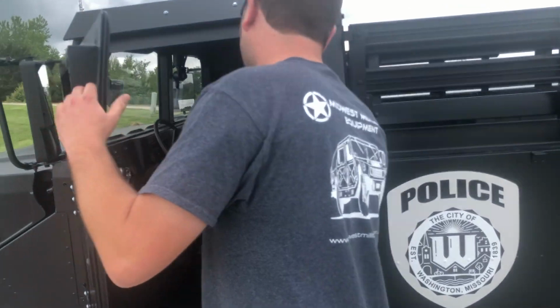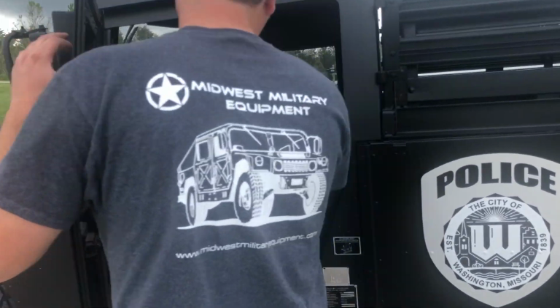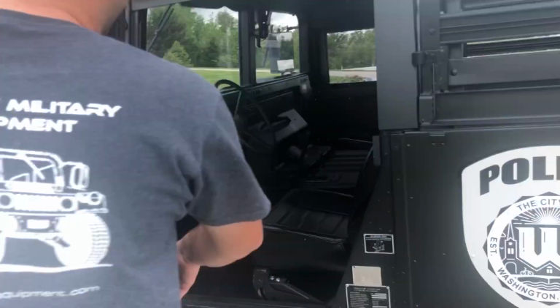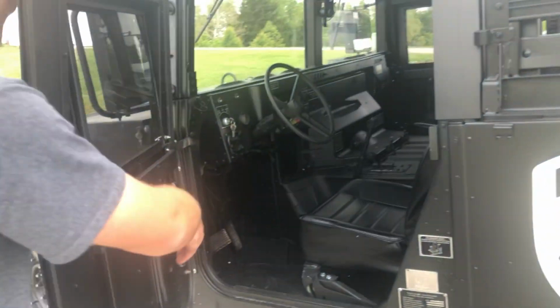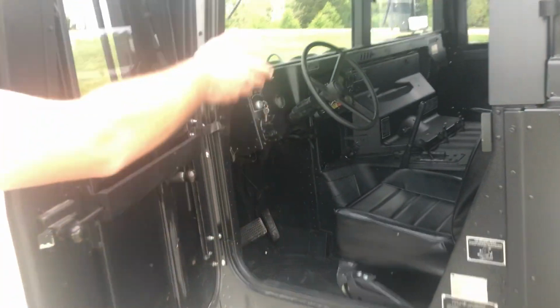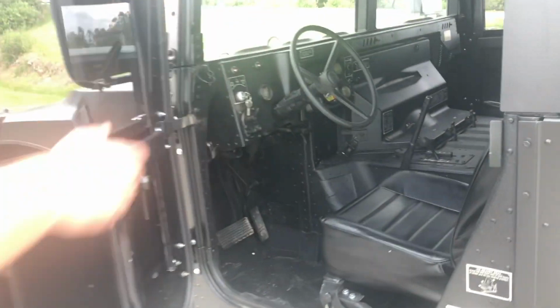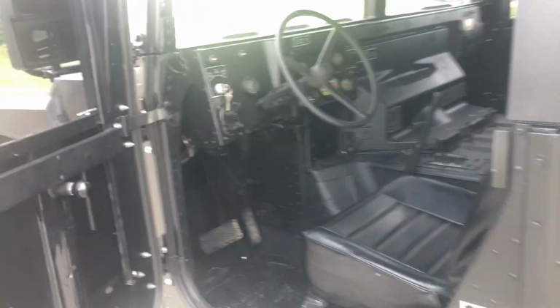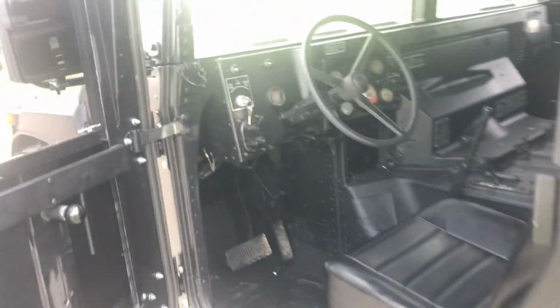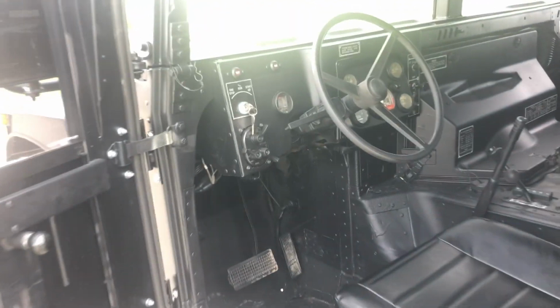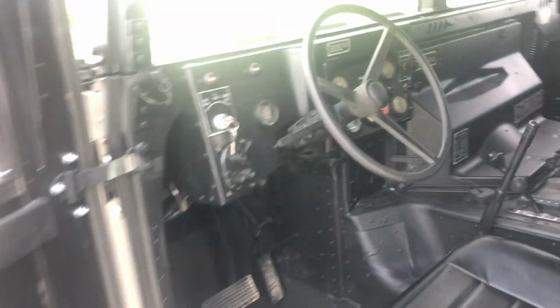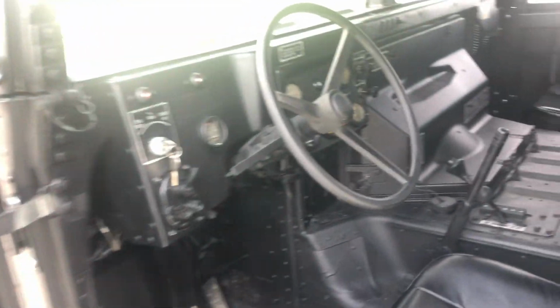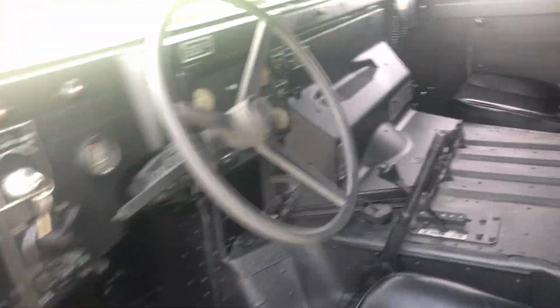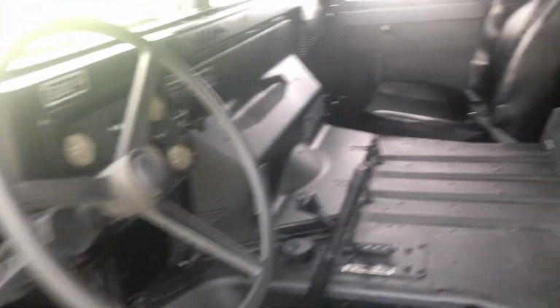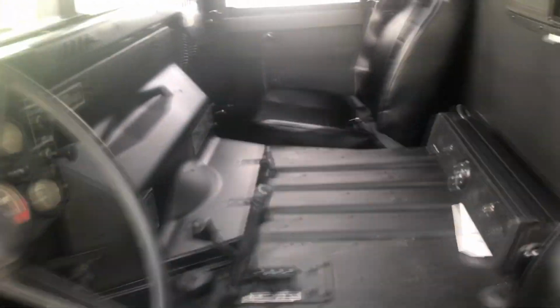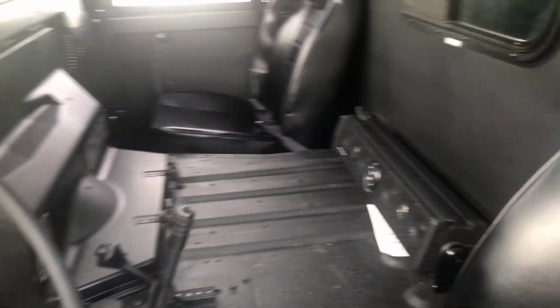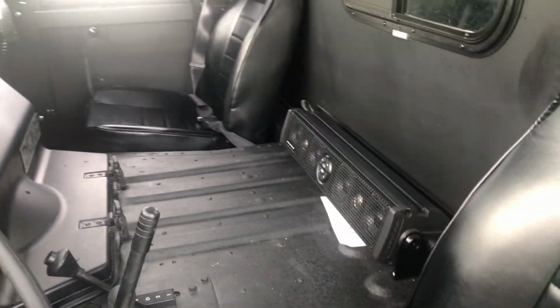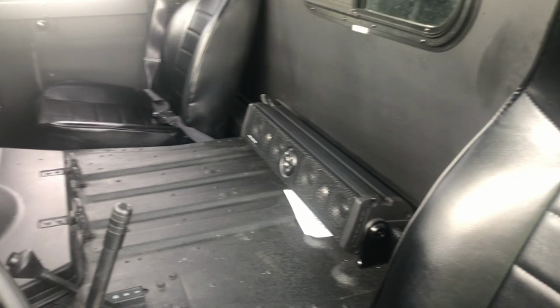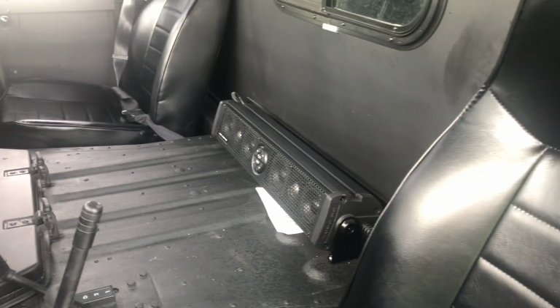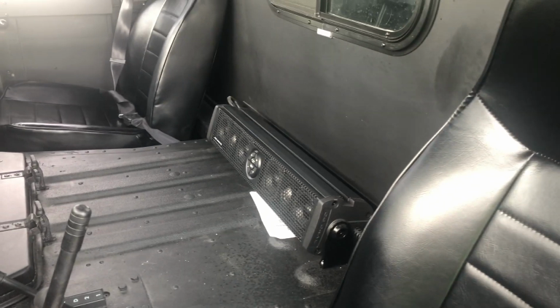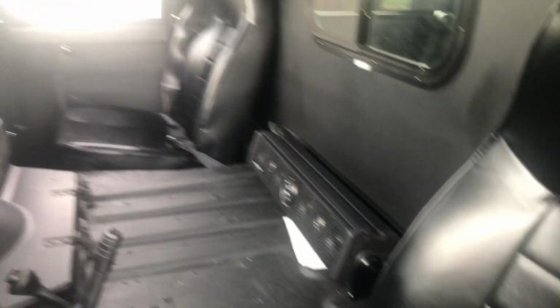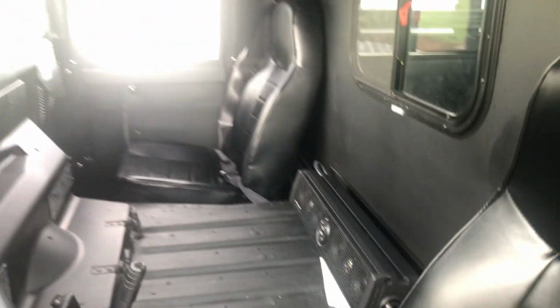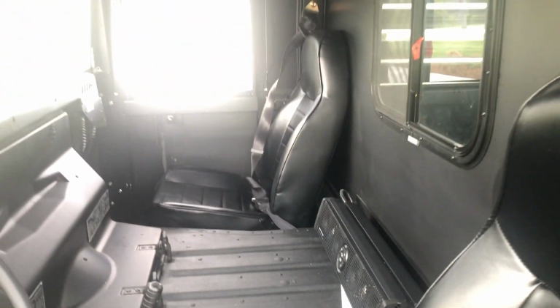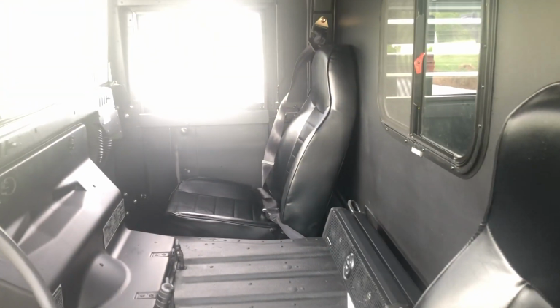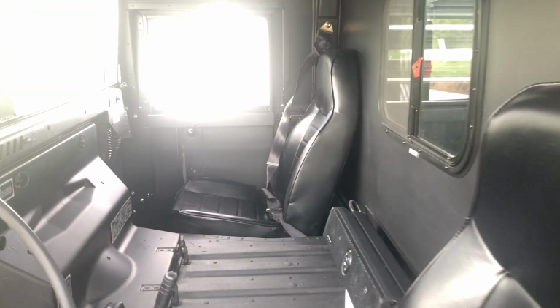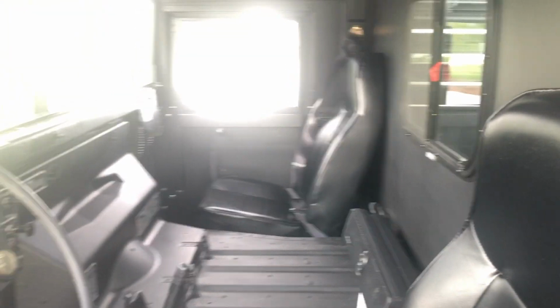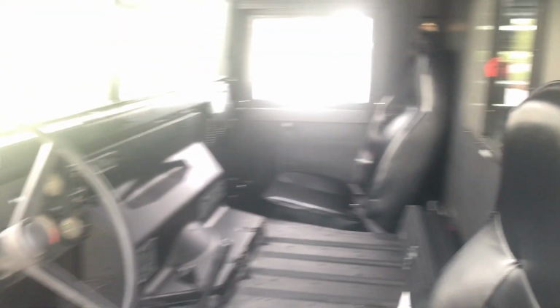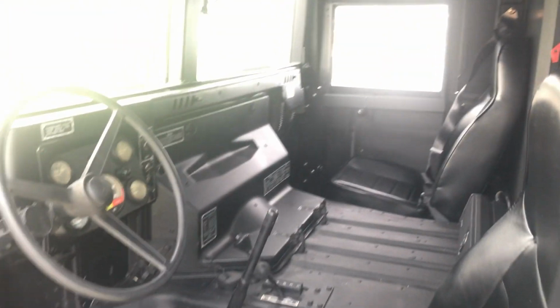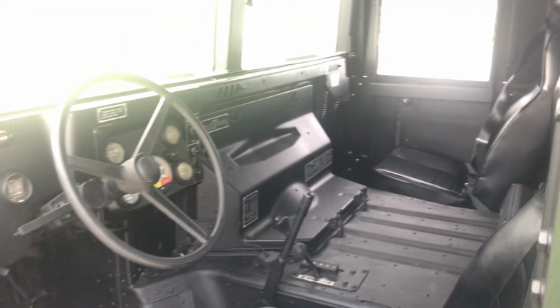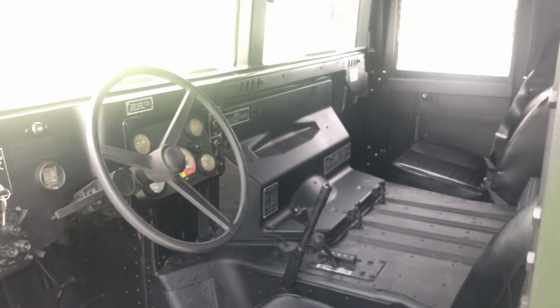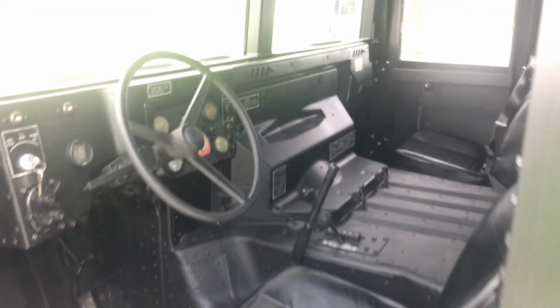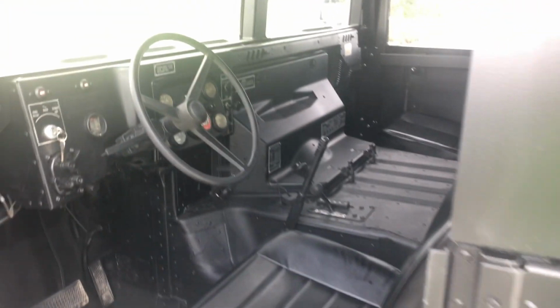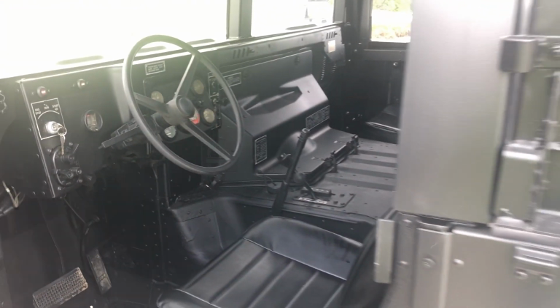We've added our keyed ignition and a DB sound bar that was donated by Nick's Gun & Bond. As you can see, it's got a 24 by 14 sliding rear window in it.